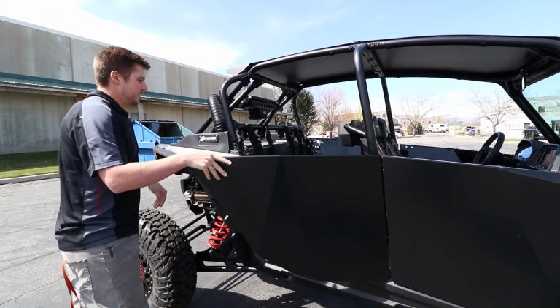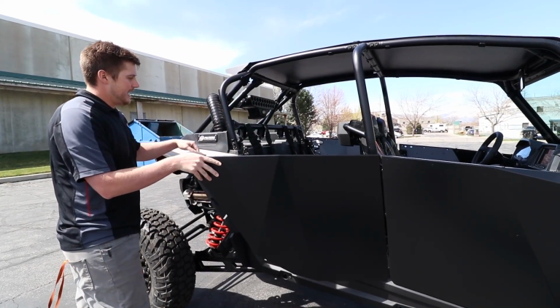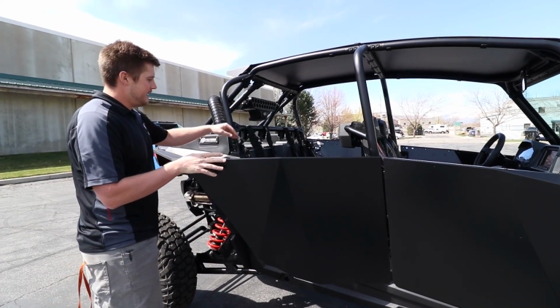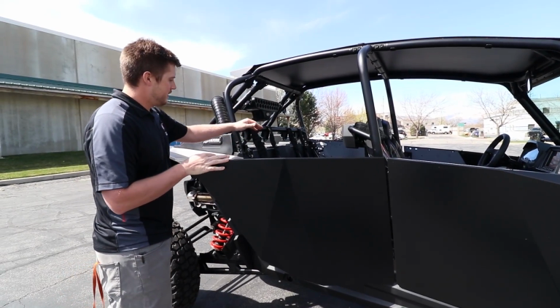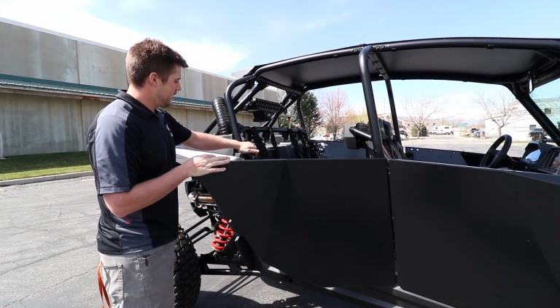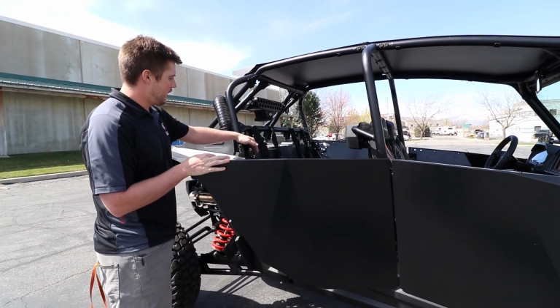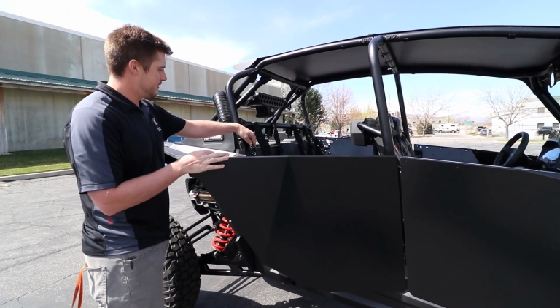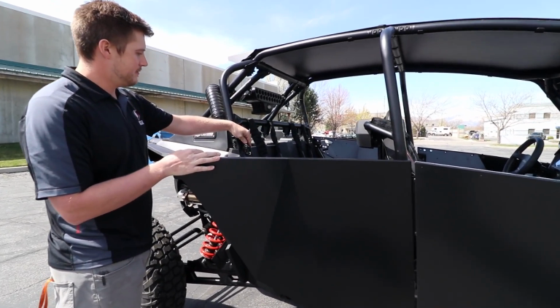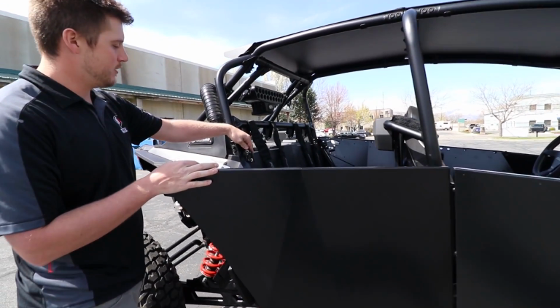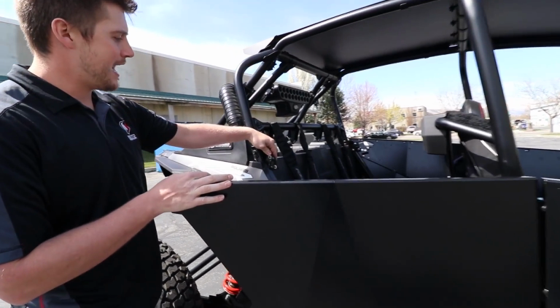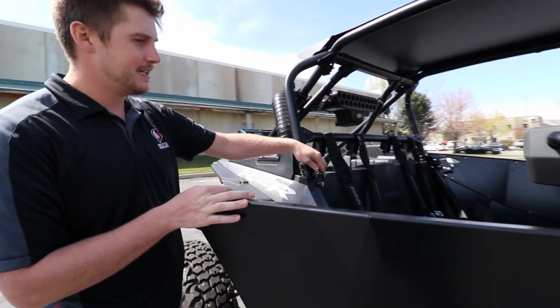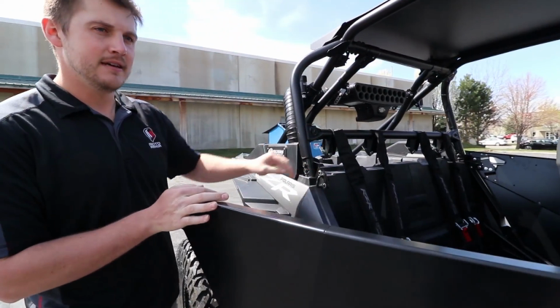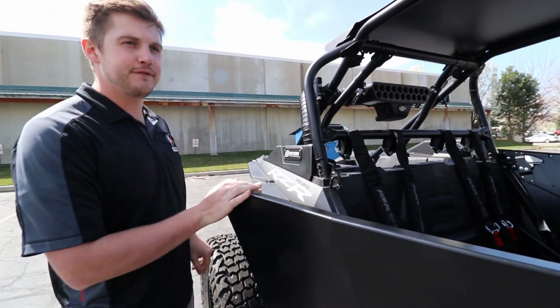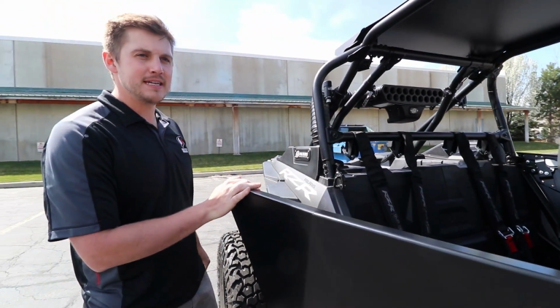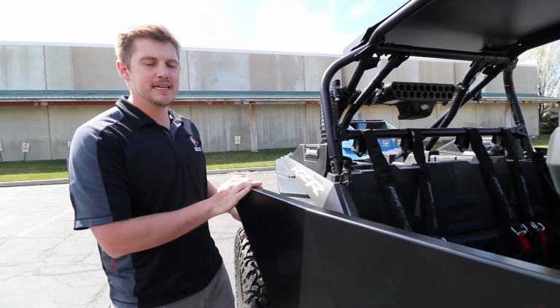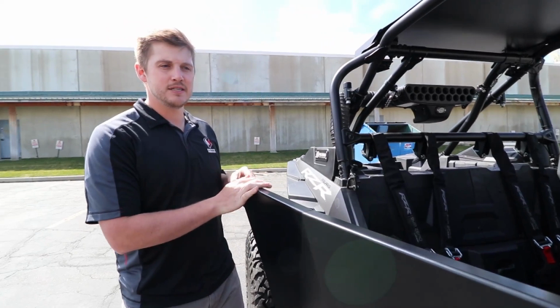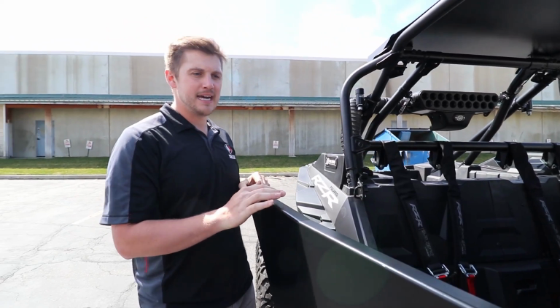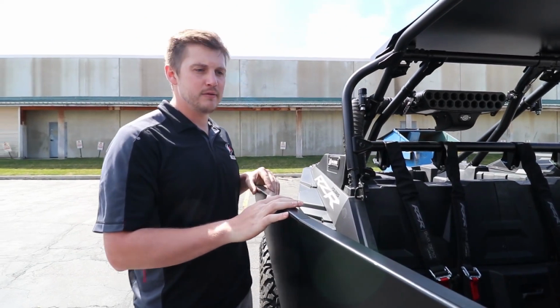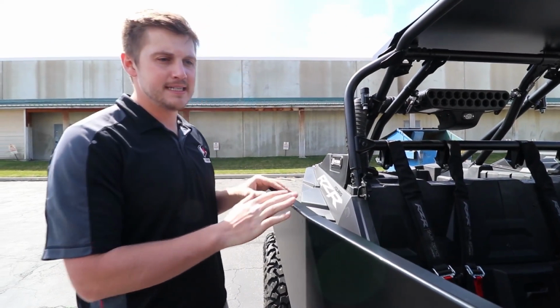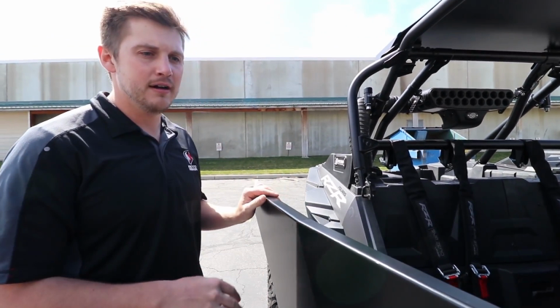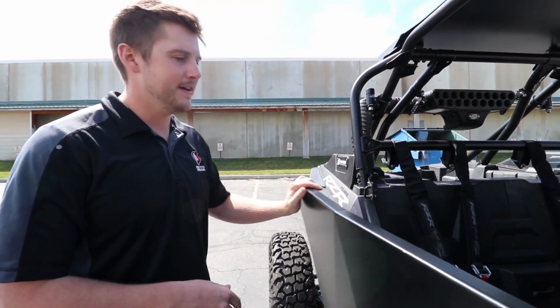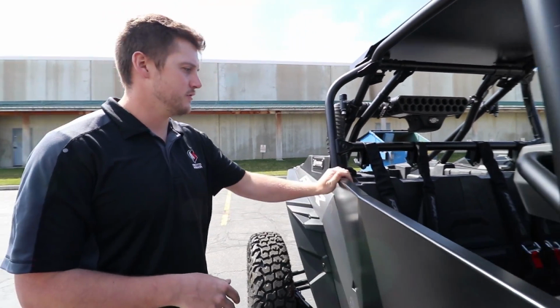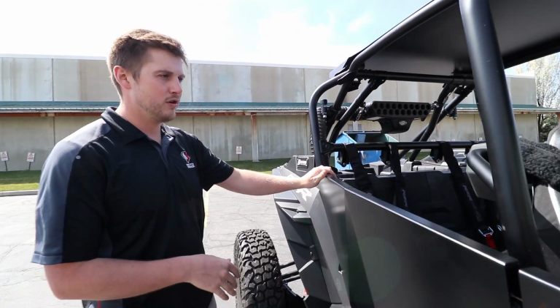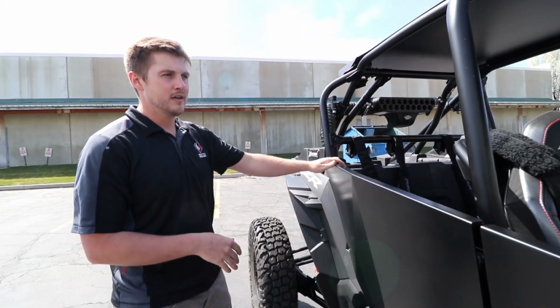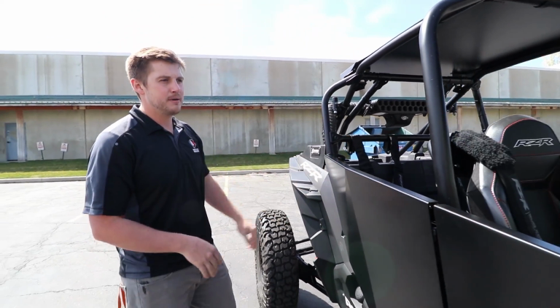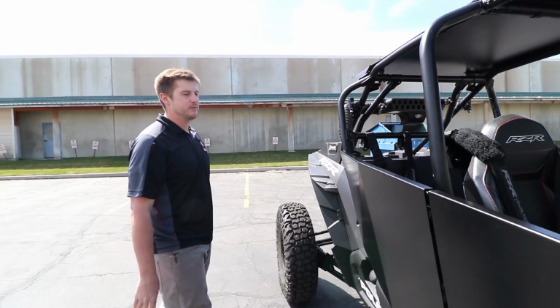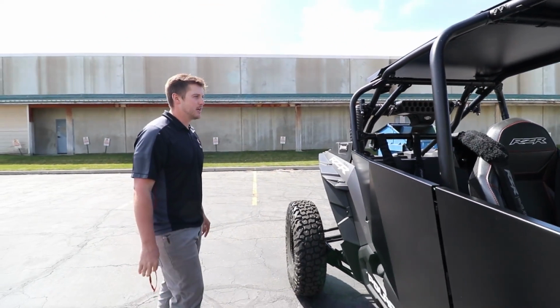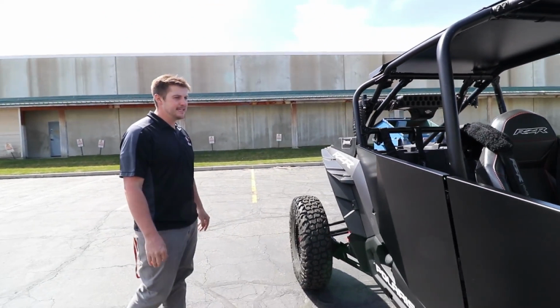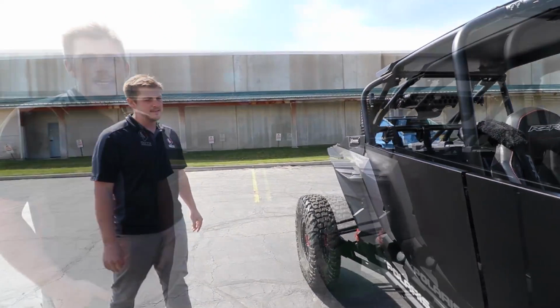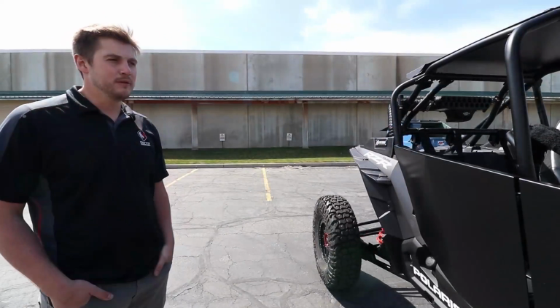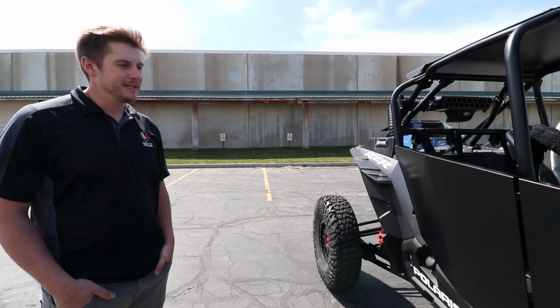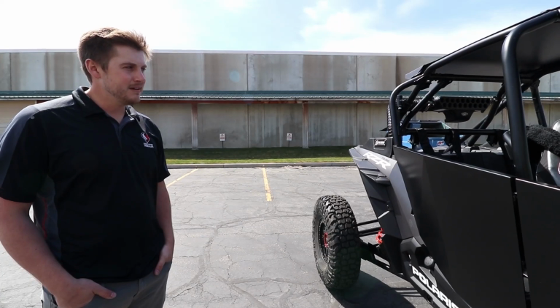We have our rear bracket. The front is suicide and the rear is now a conventional door compared to what stock is, so we hope you like them.